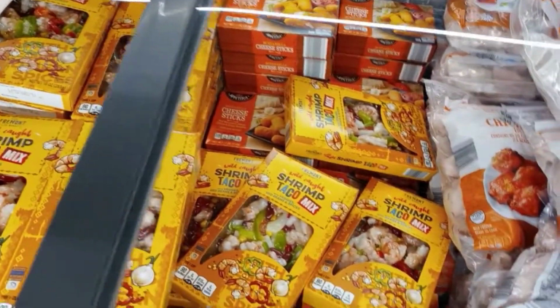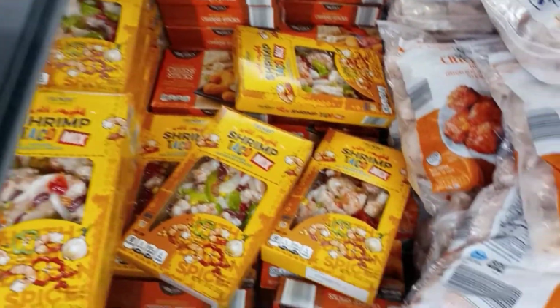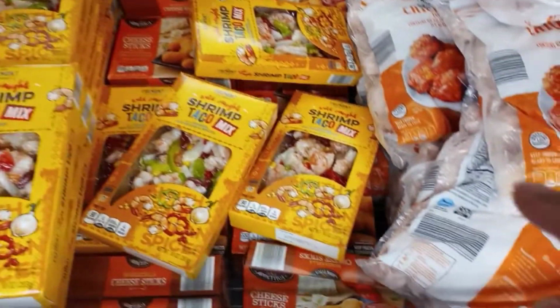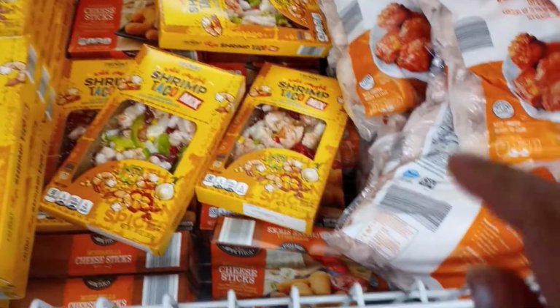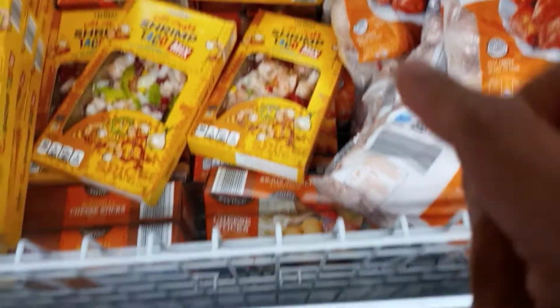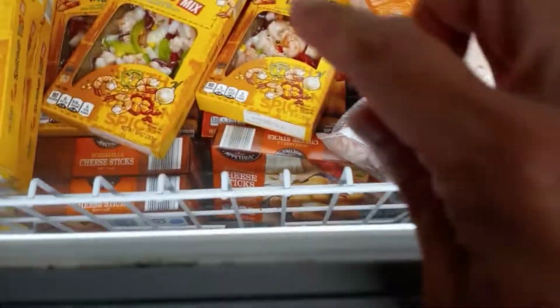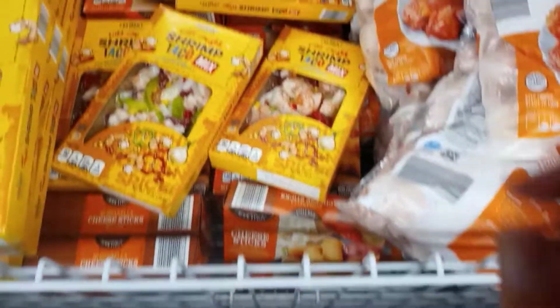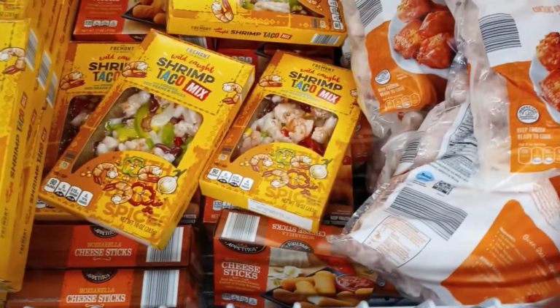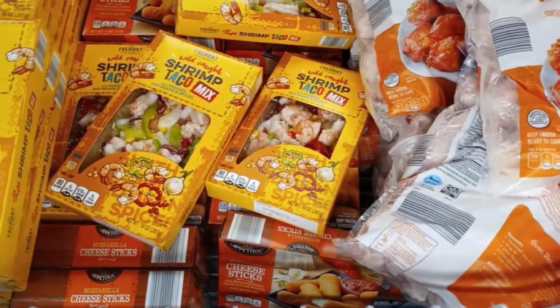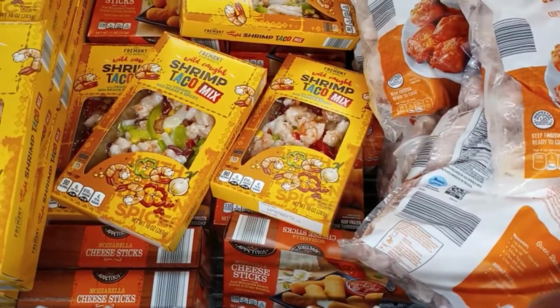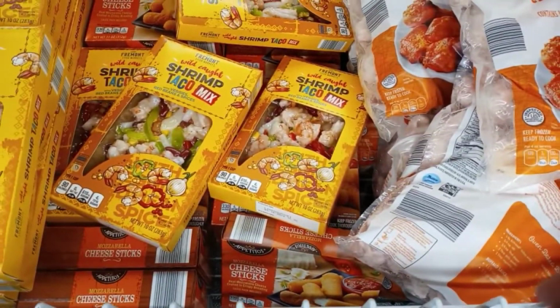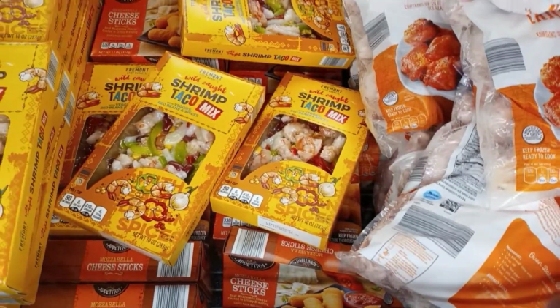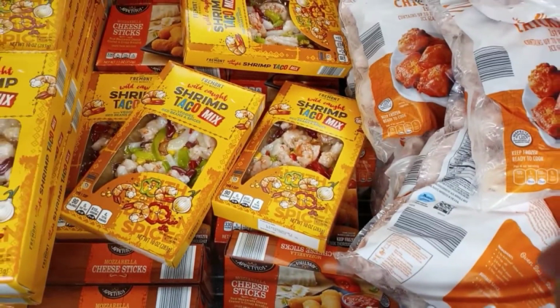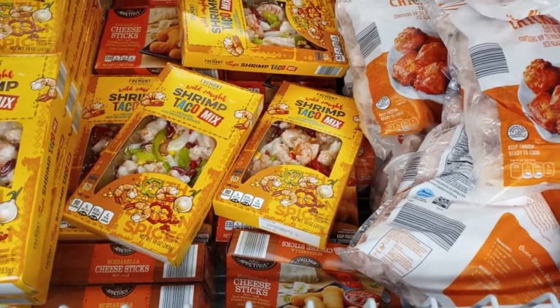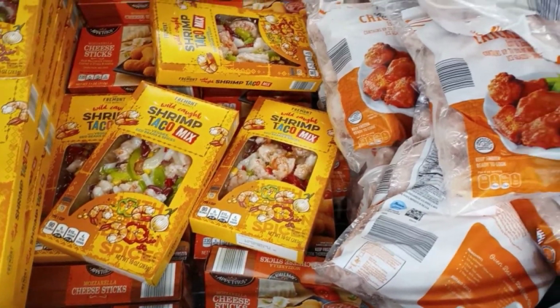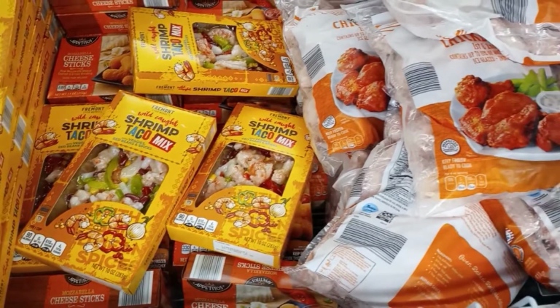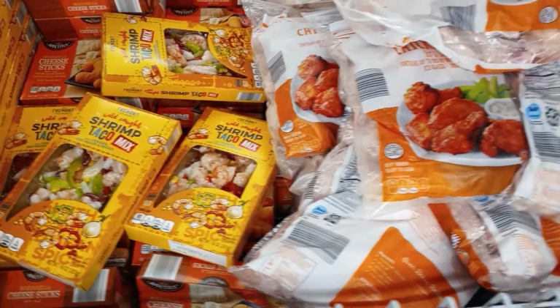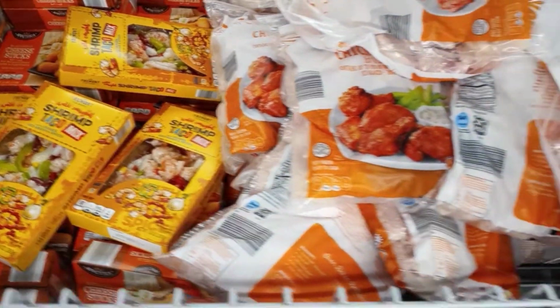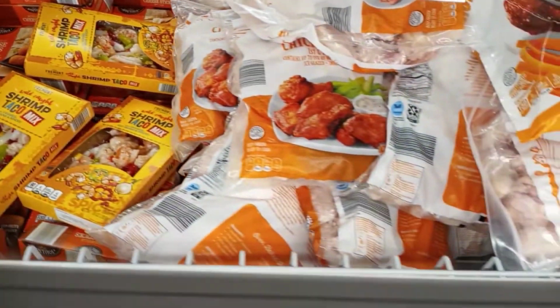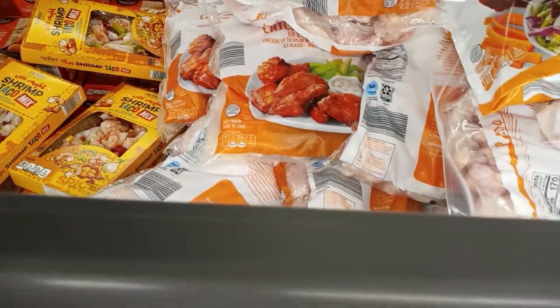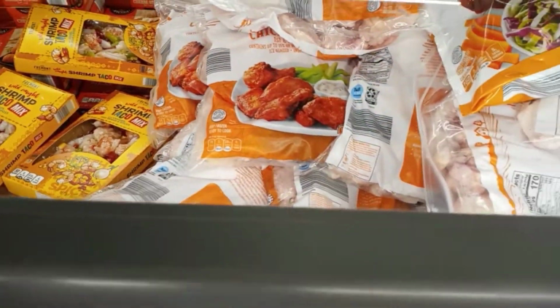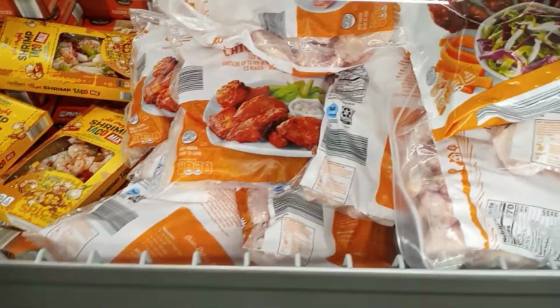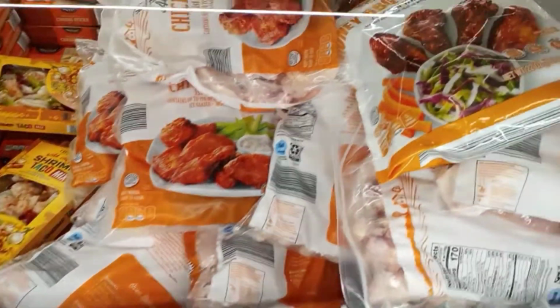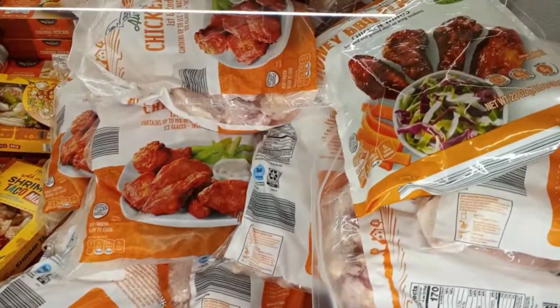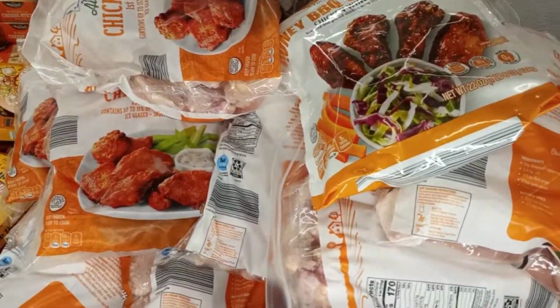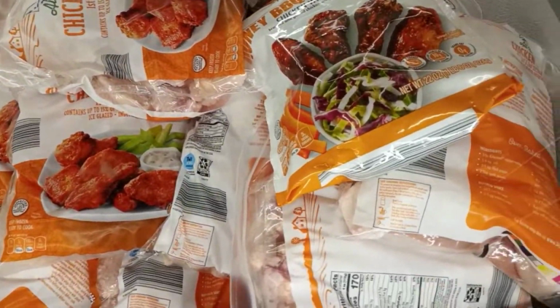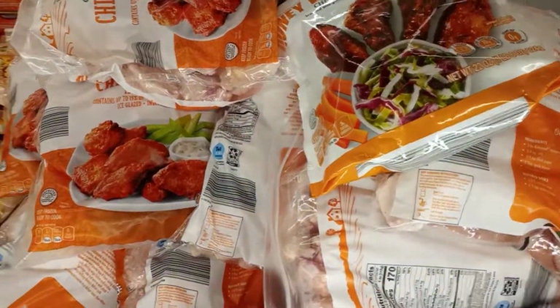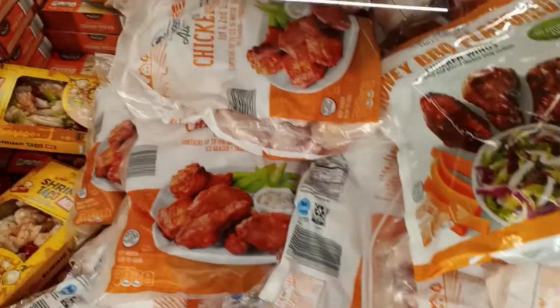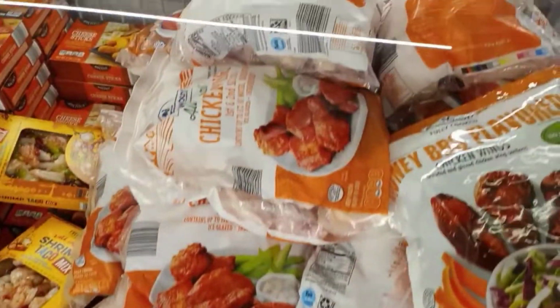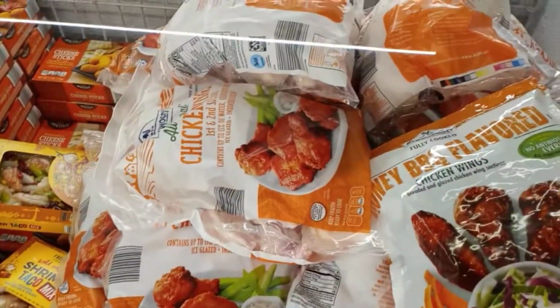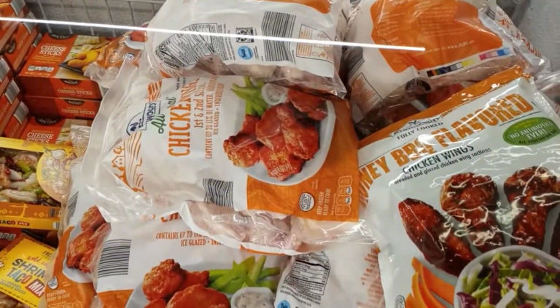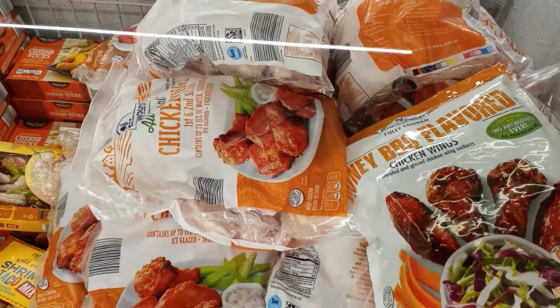They have mozzarella sticks for $3.49 and the chicken wings as well.